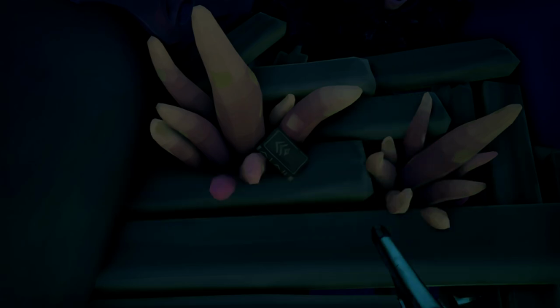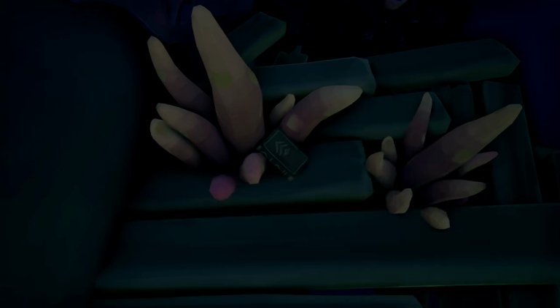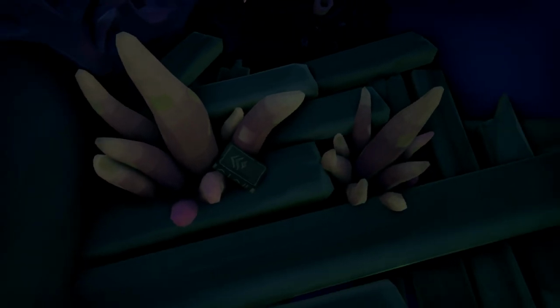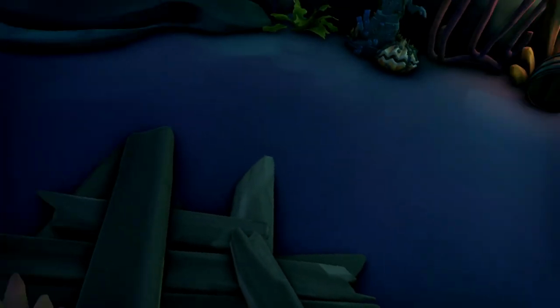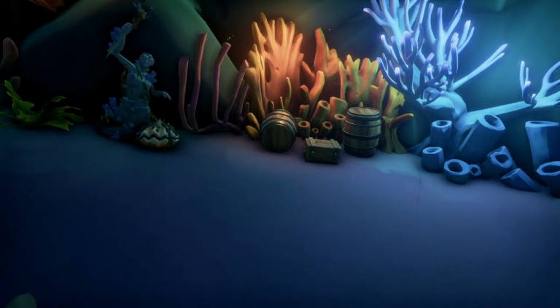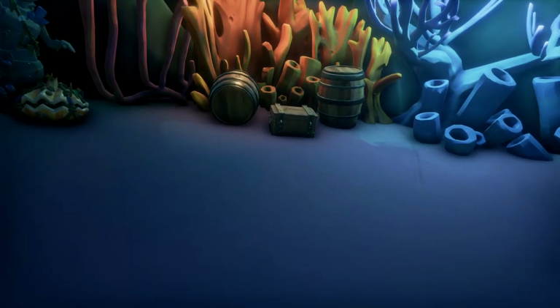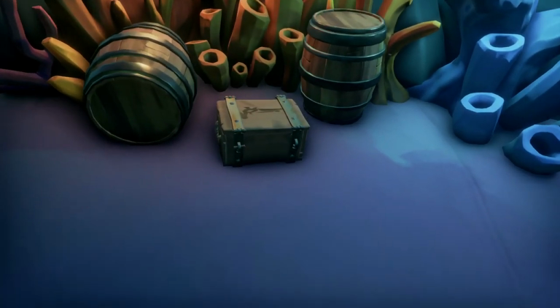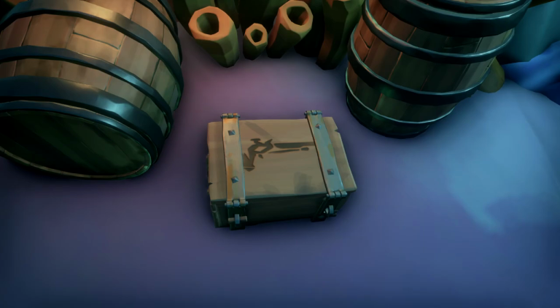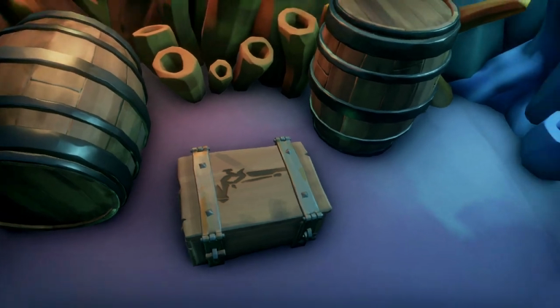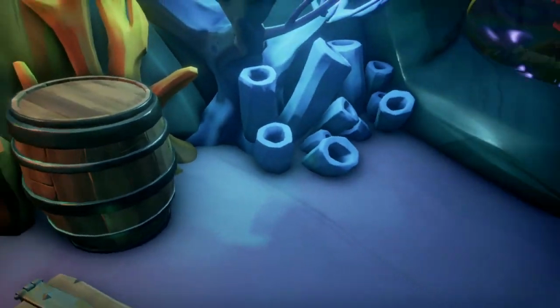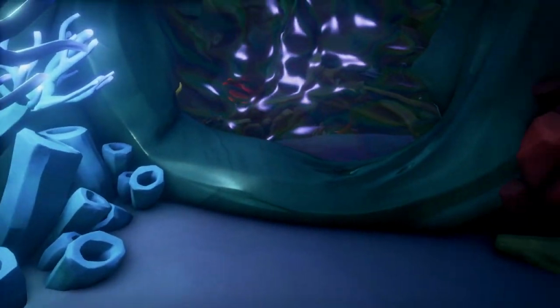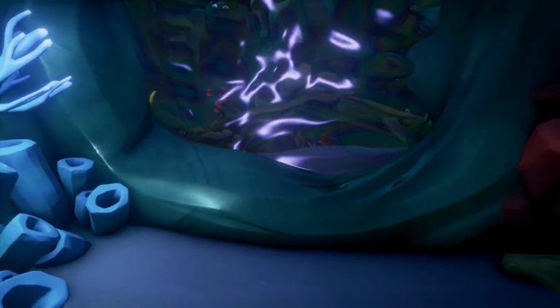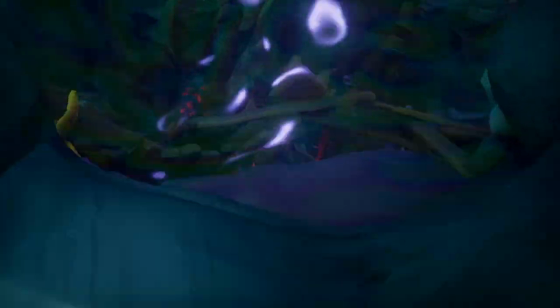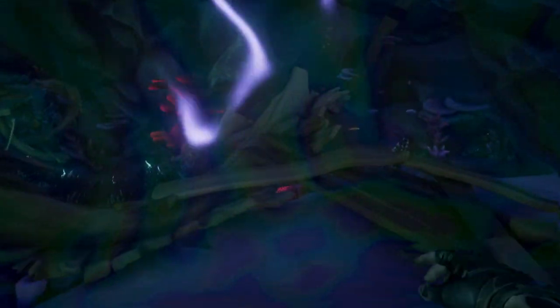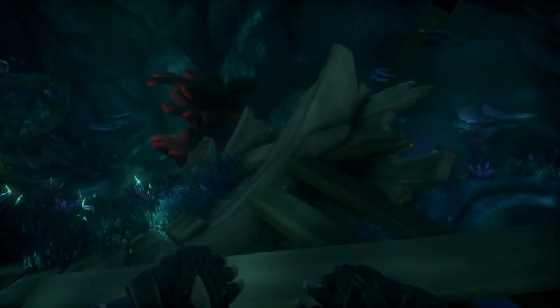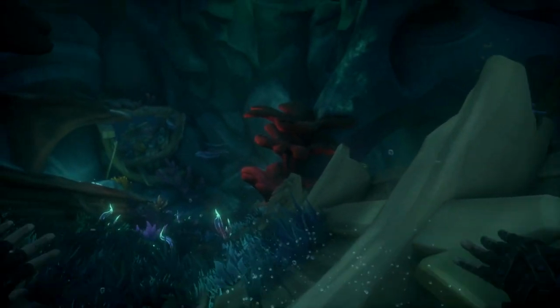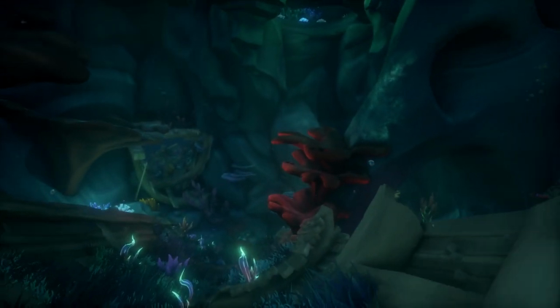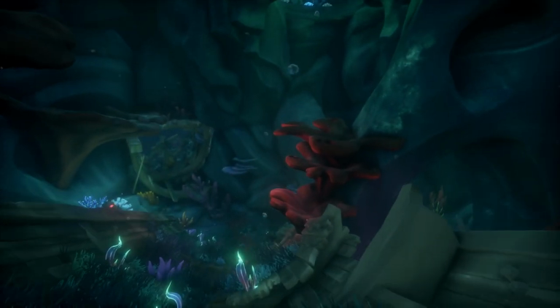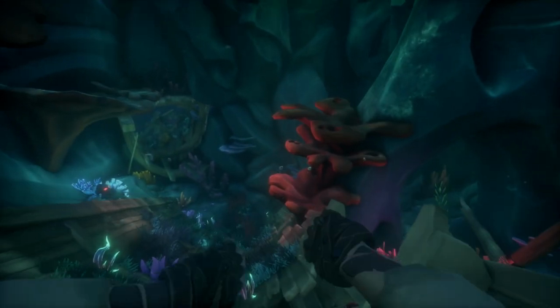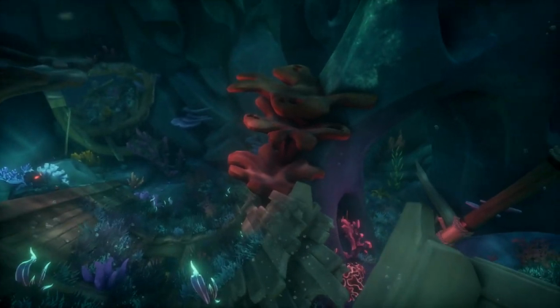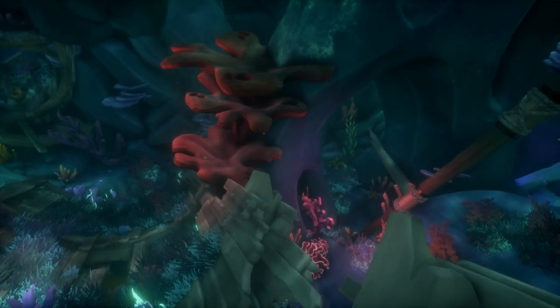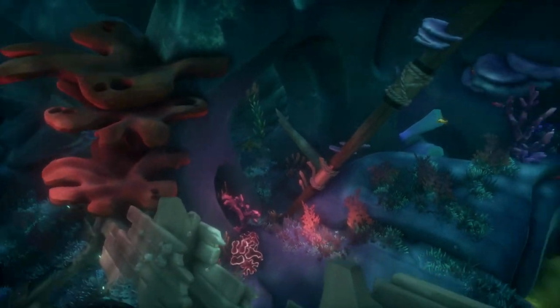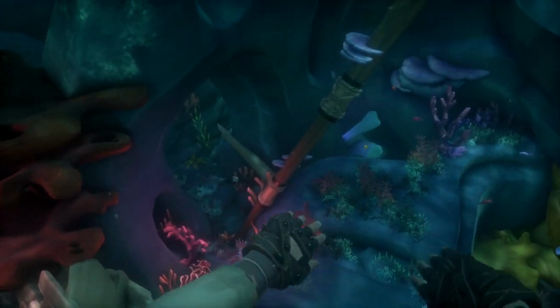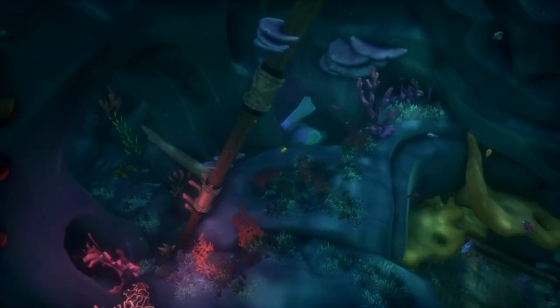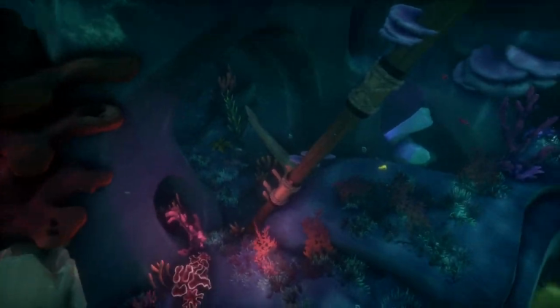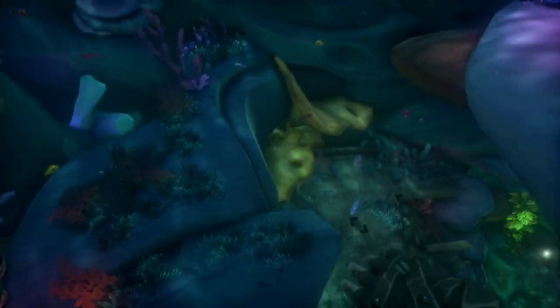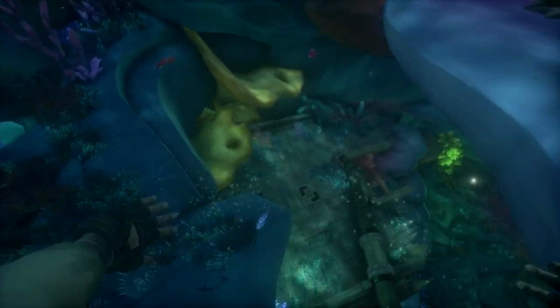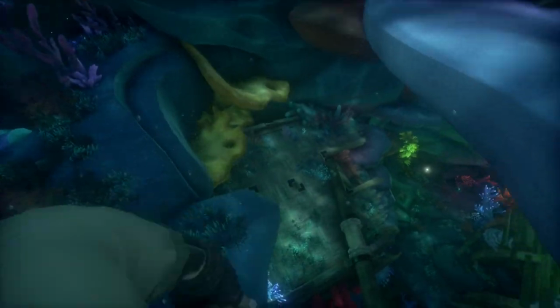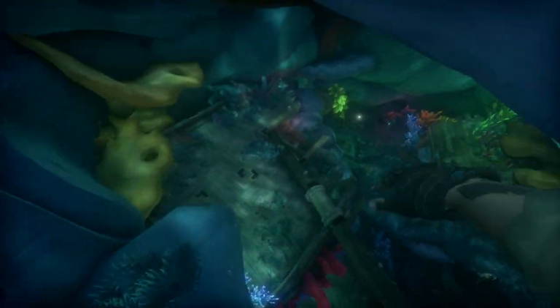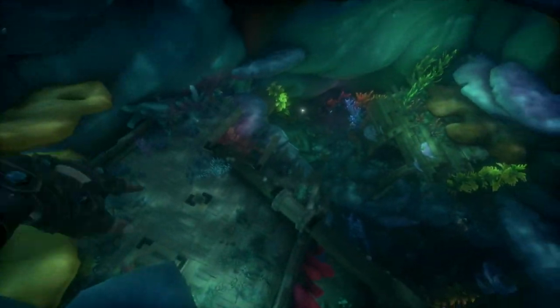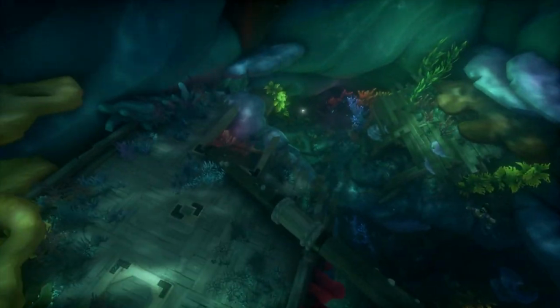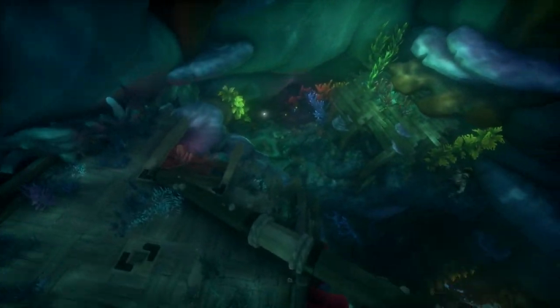The fourth journal is pretty easy to find as well. You're just going to leave this area, swim directly down, and you're going to find it on the top of the upside-down hull of a ship.